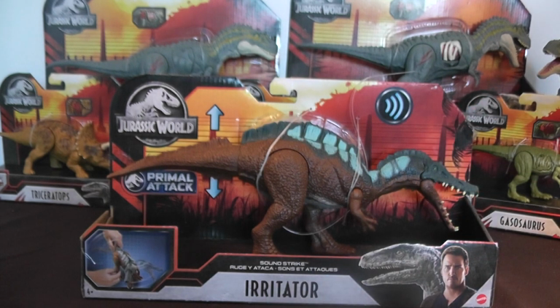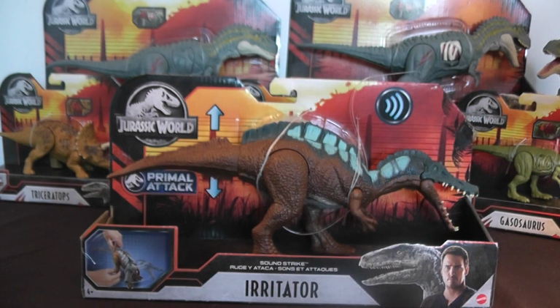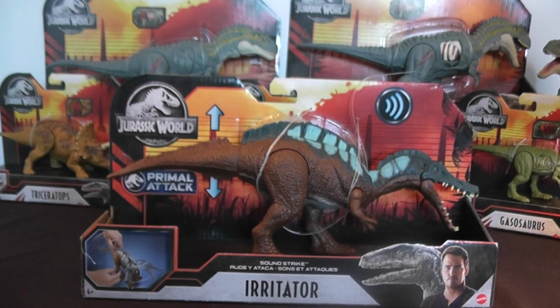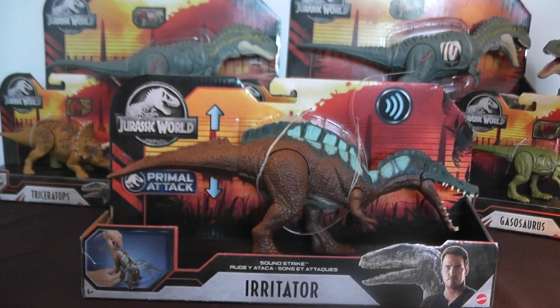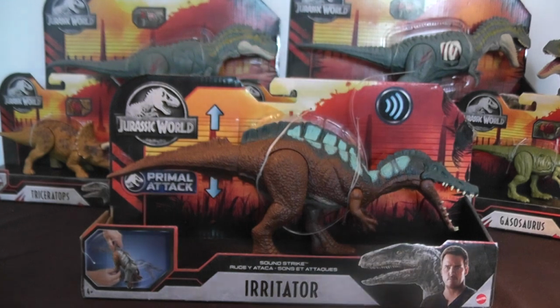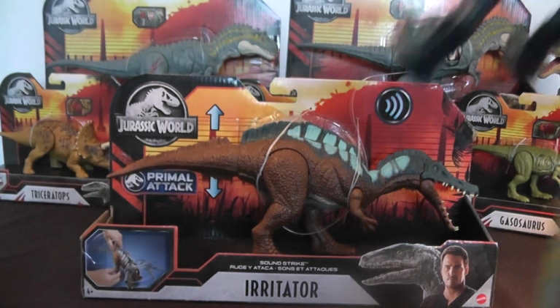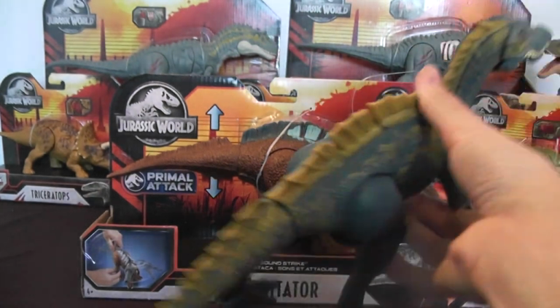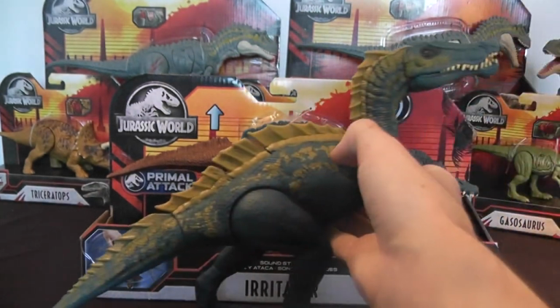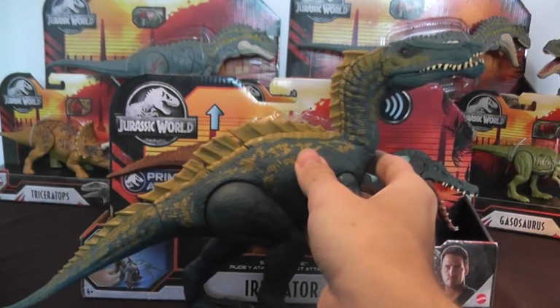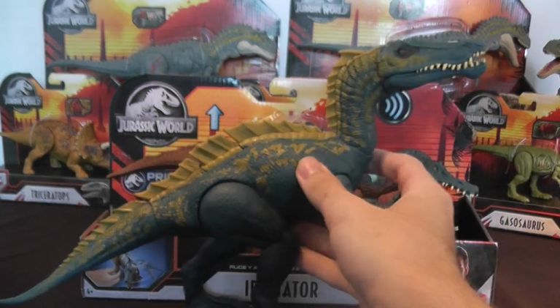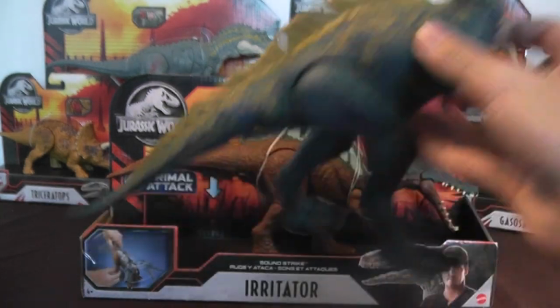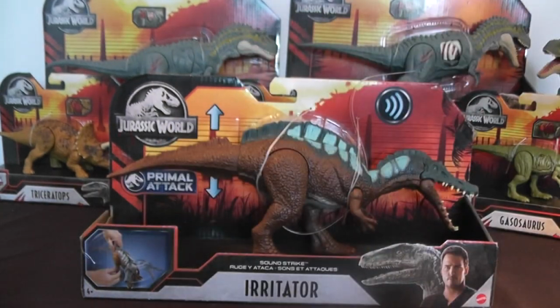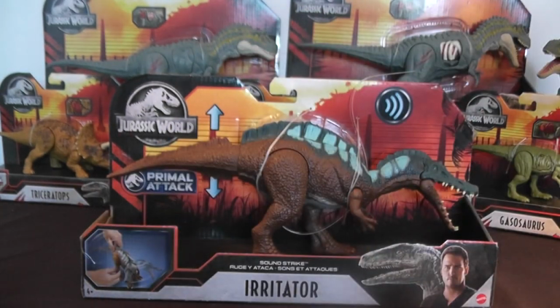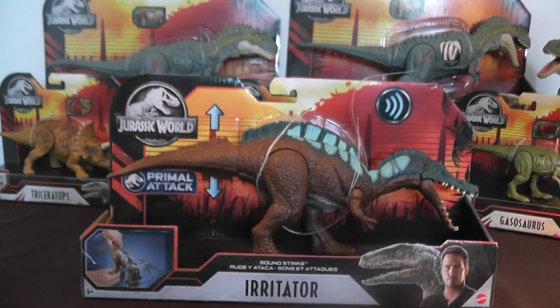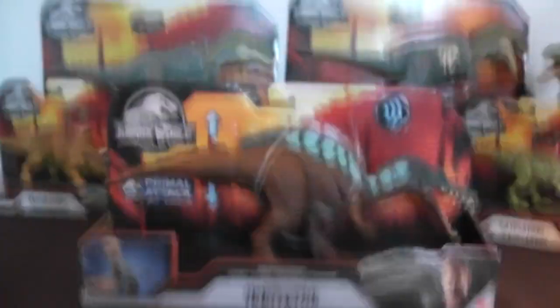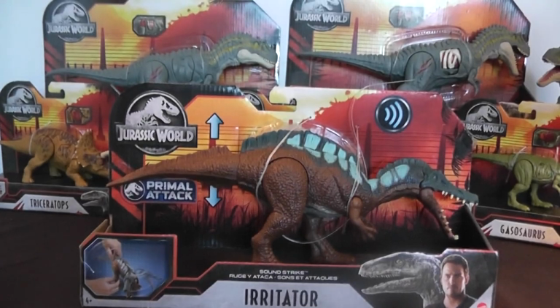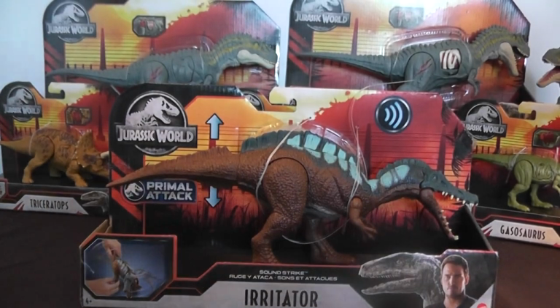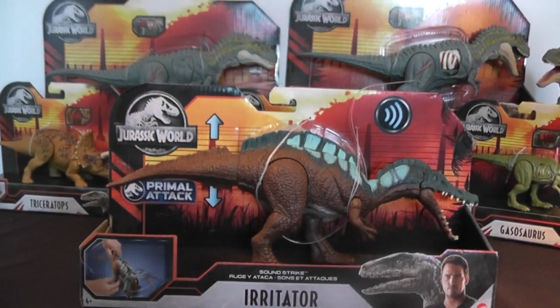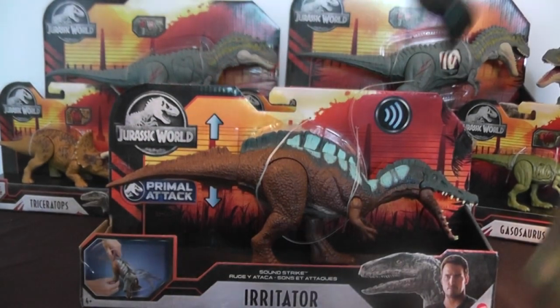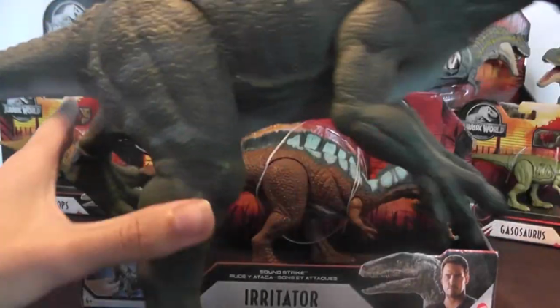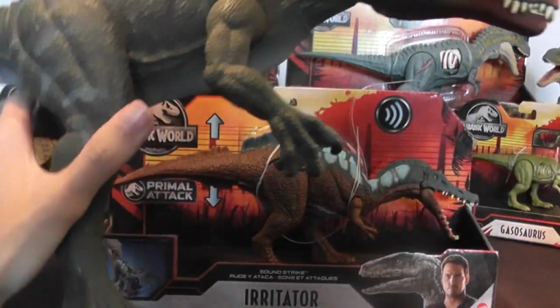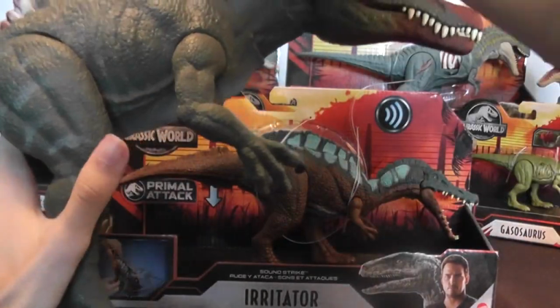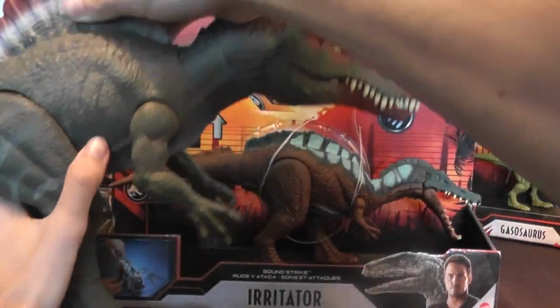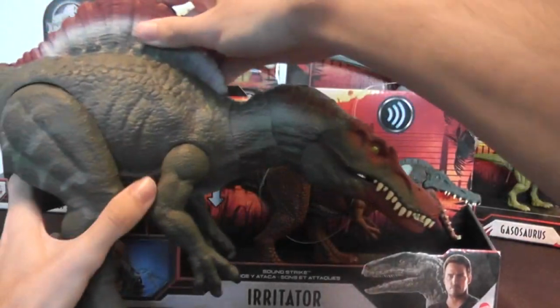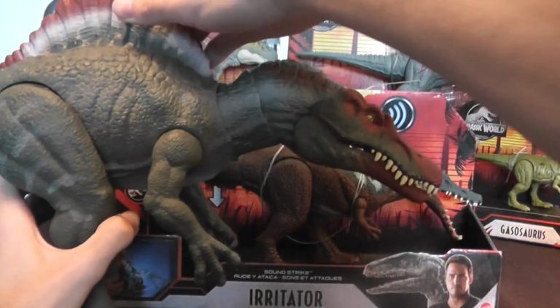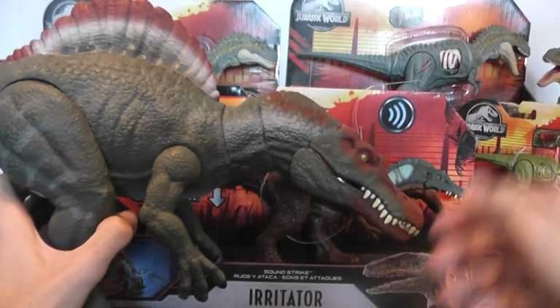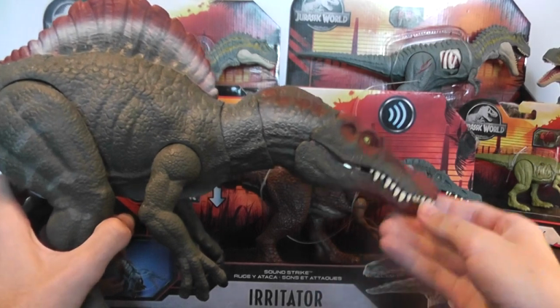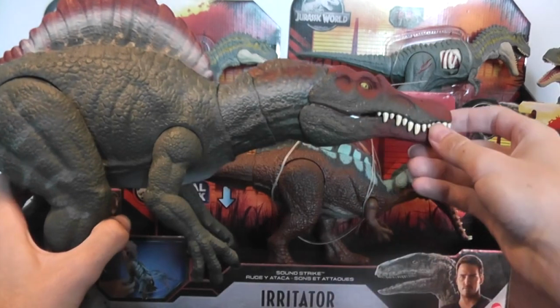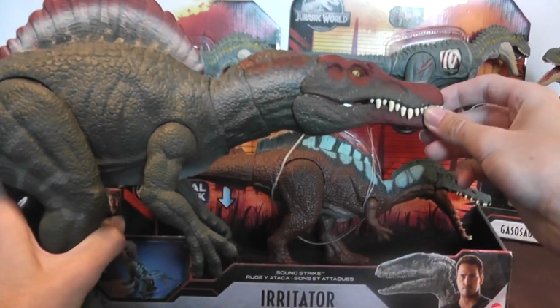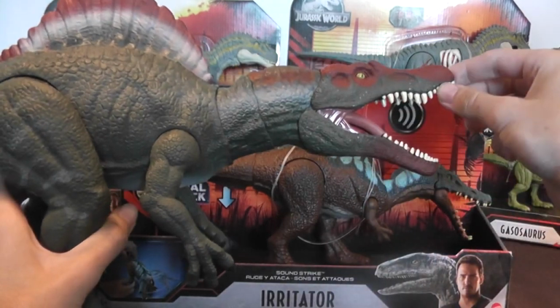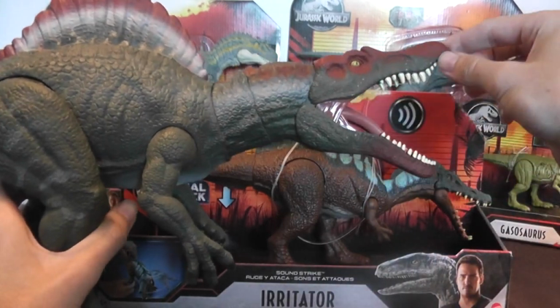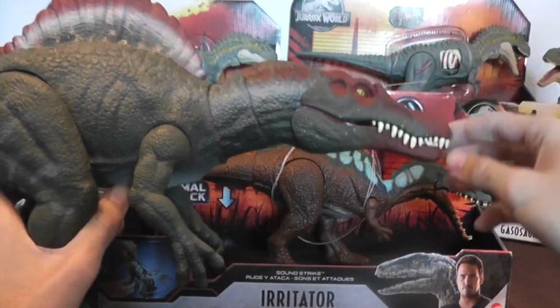Now this figure is smaller than the Suchomimus figure, and definitely smaller than the Spinosaurus, which I'll show you in a second. But it still holds up to that classic Spinosaur-like look to it.